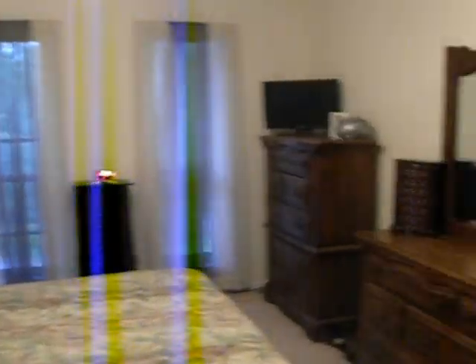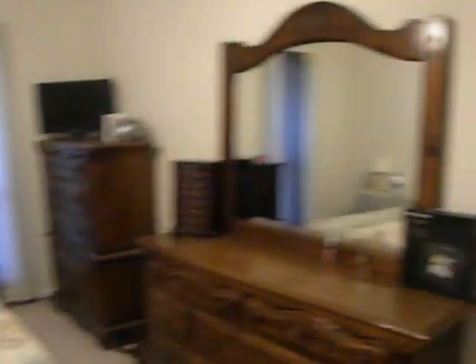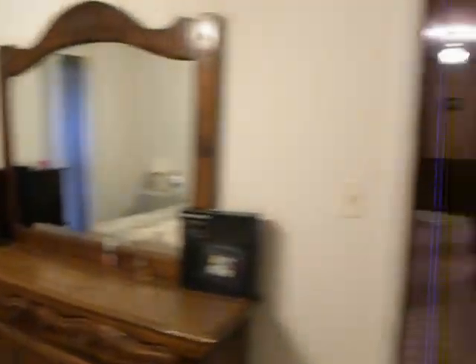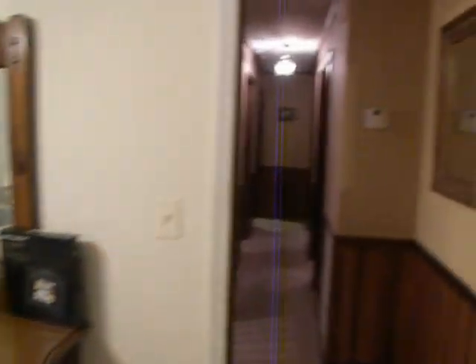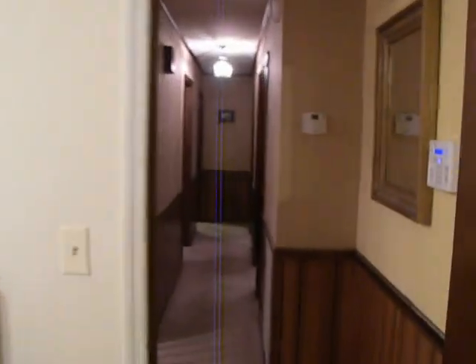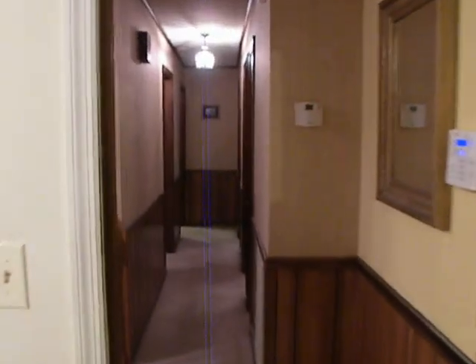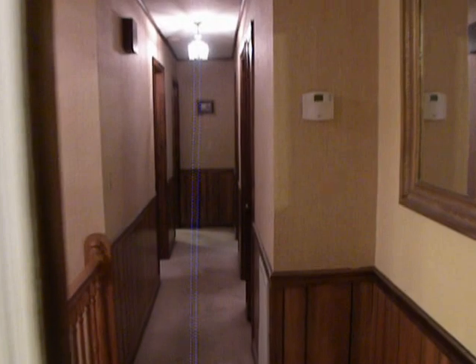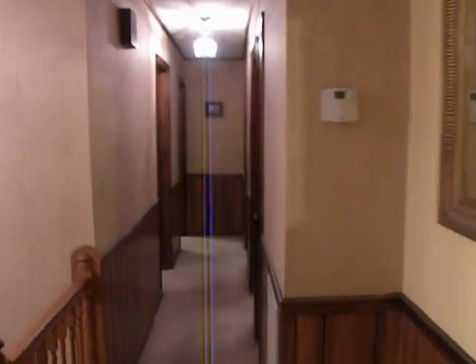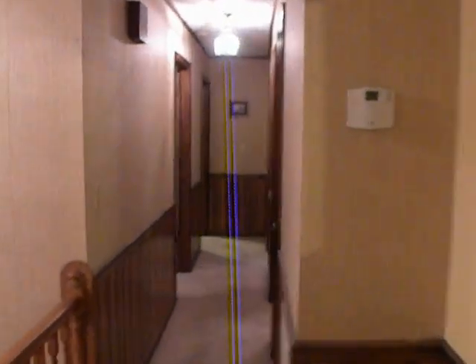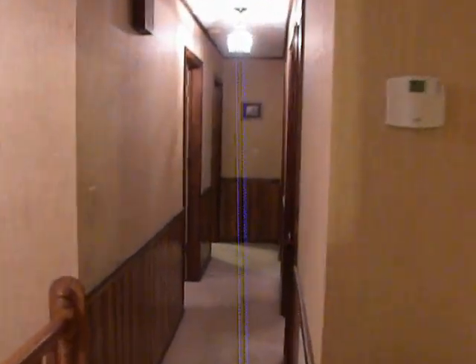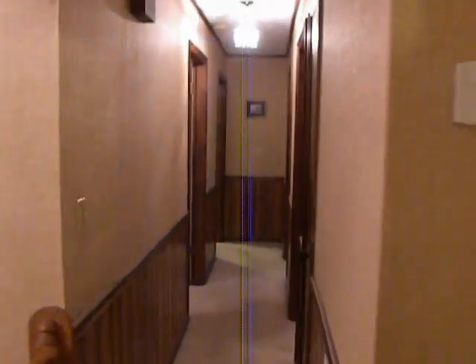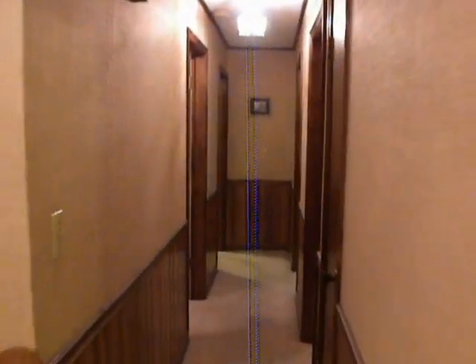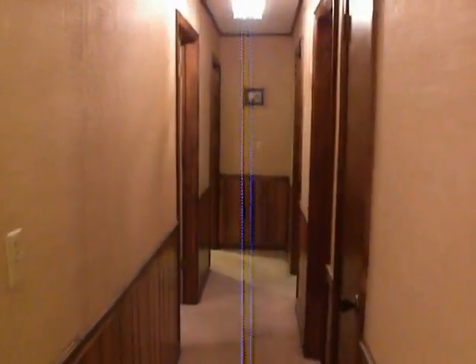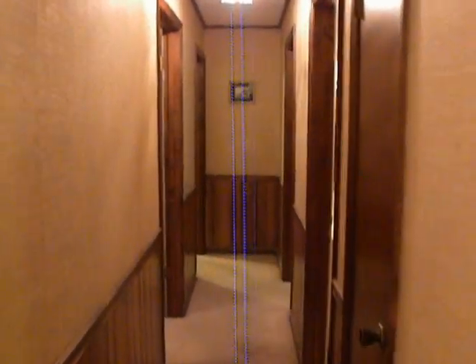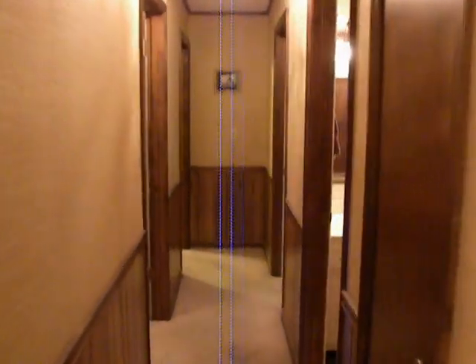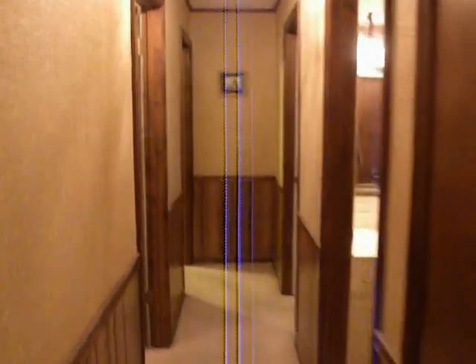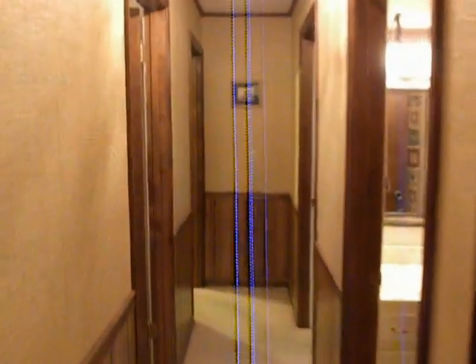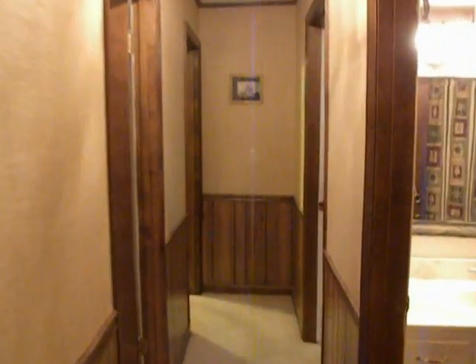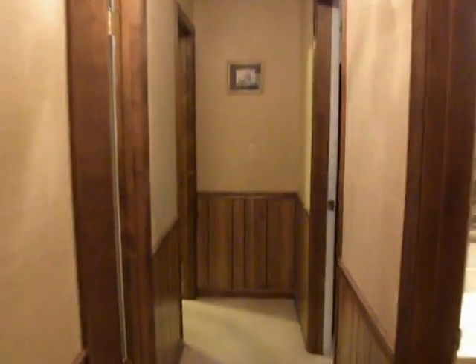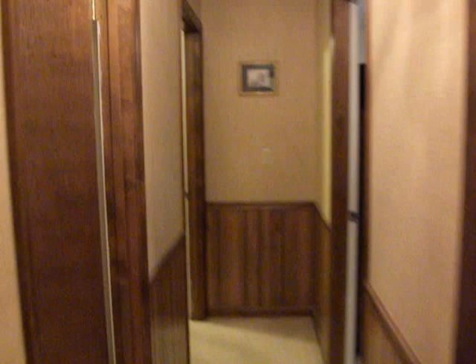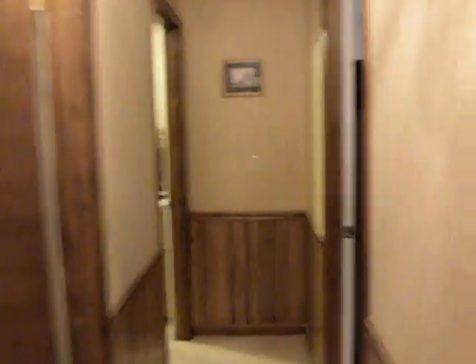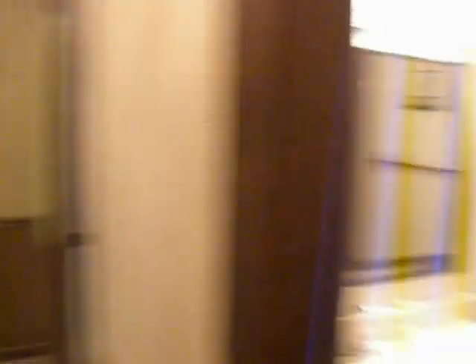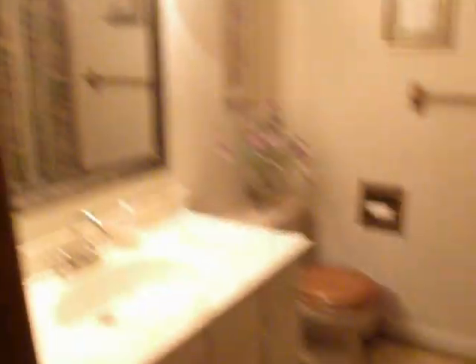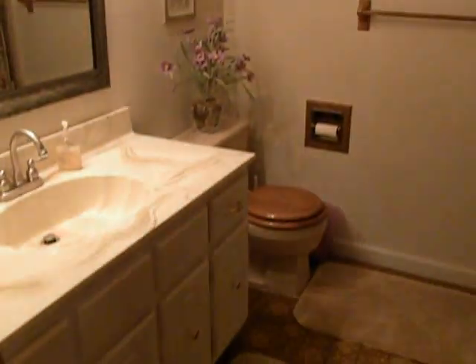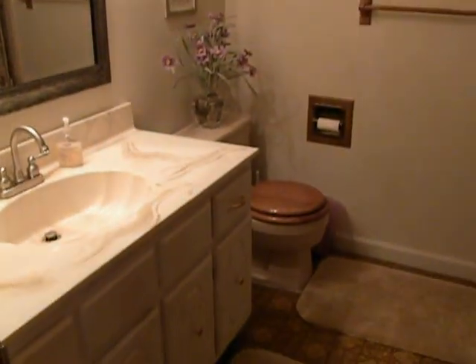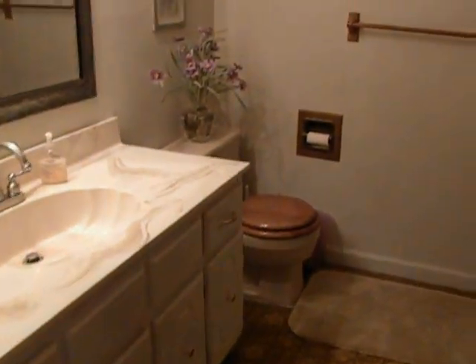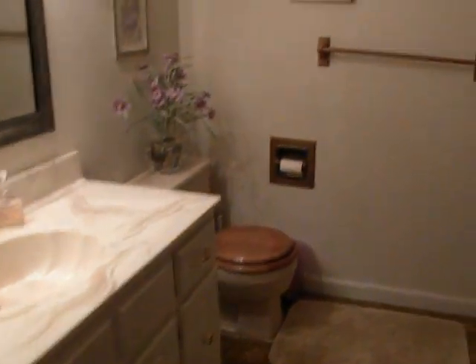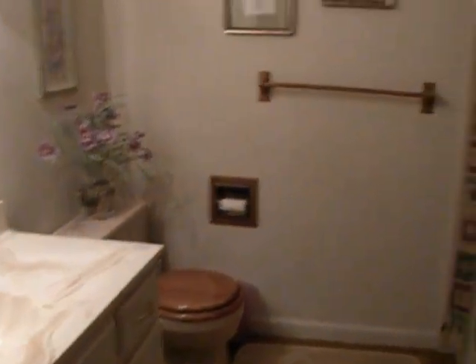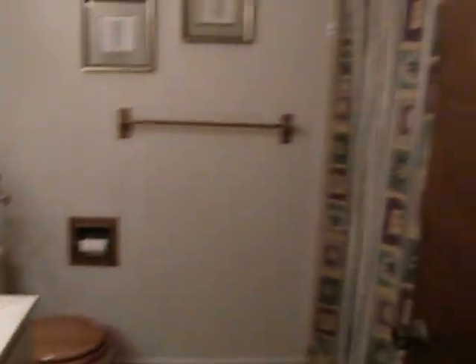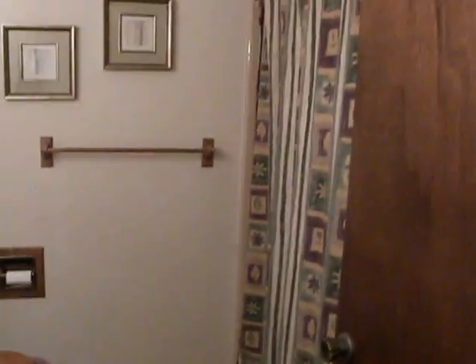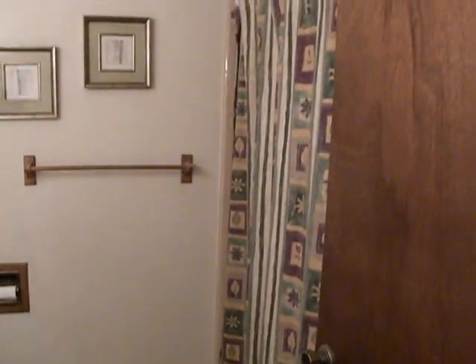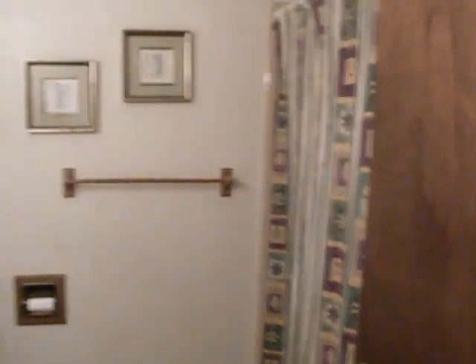And then you go into the hallway that leads down to the three additional bedrooms. You've got the full bathtub shower combo.